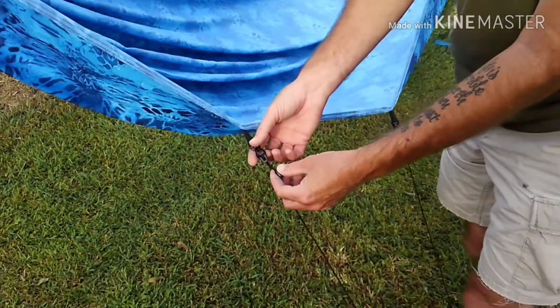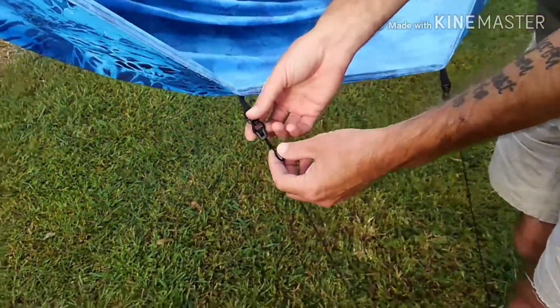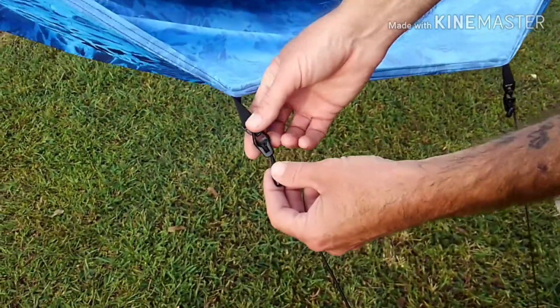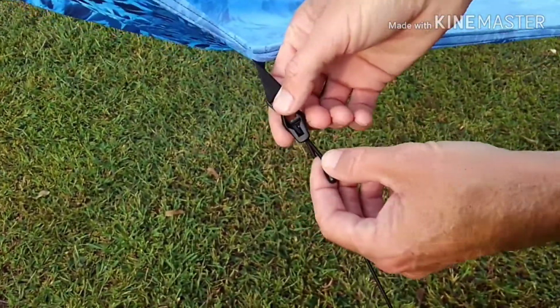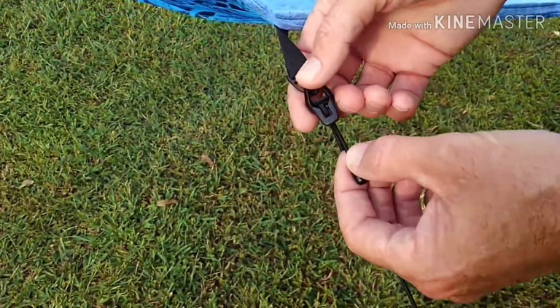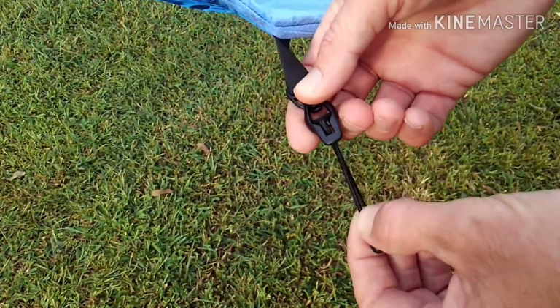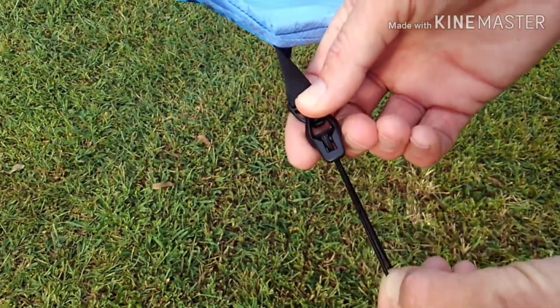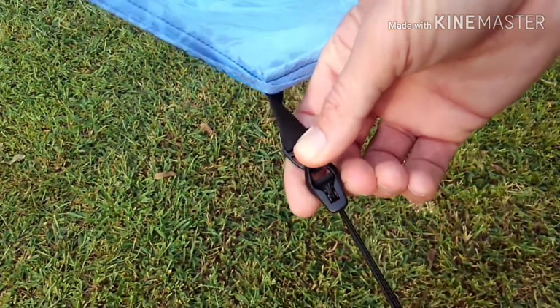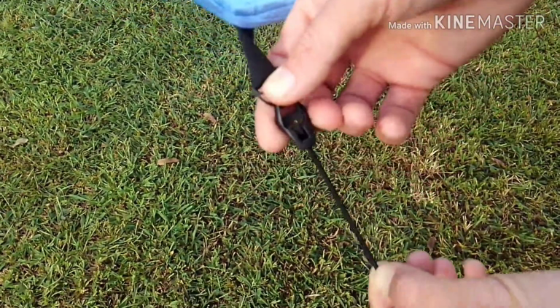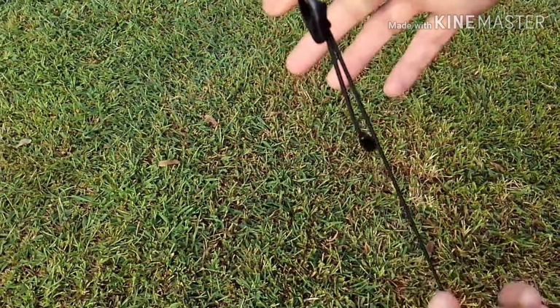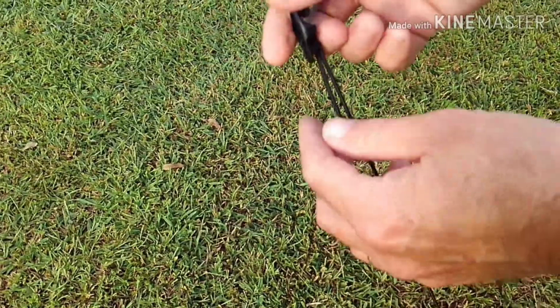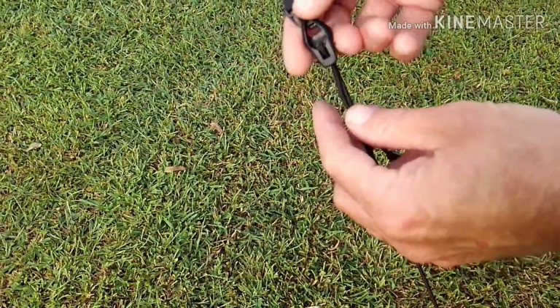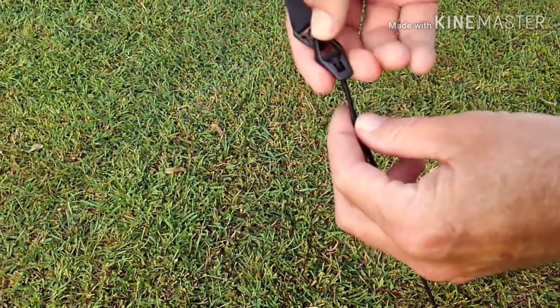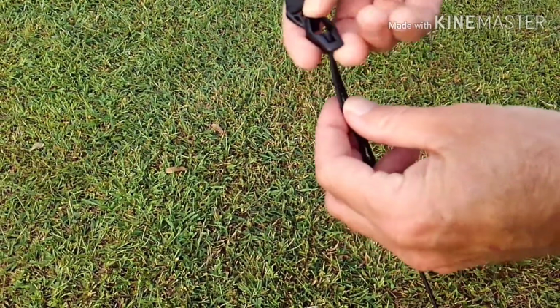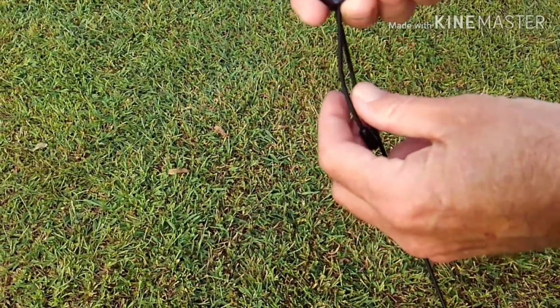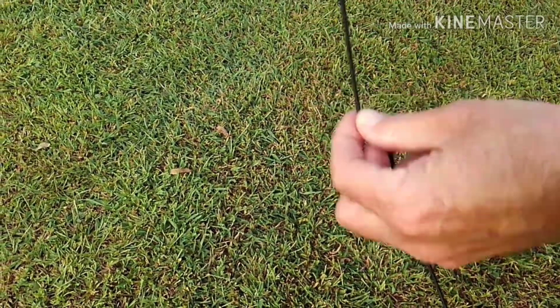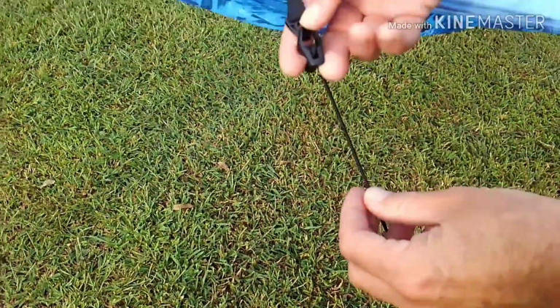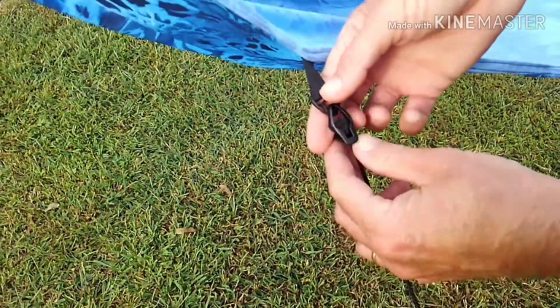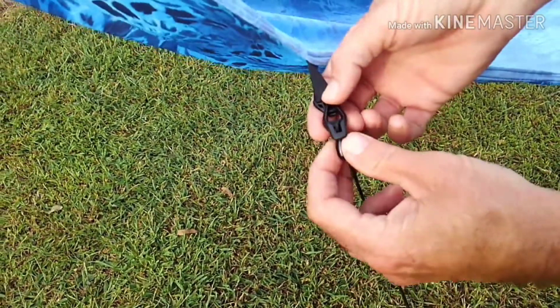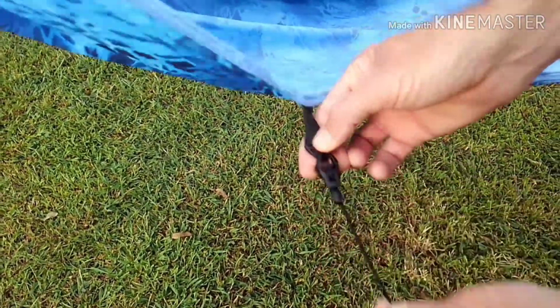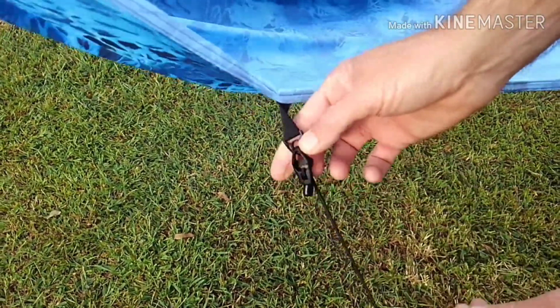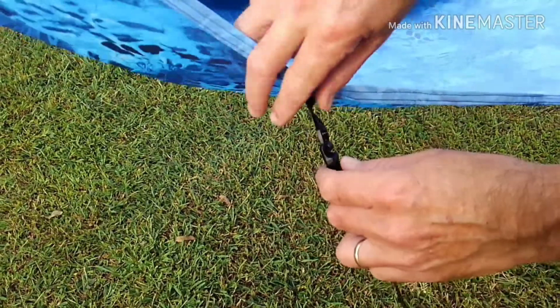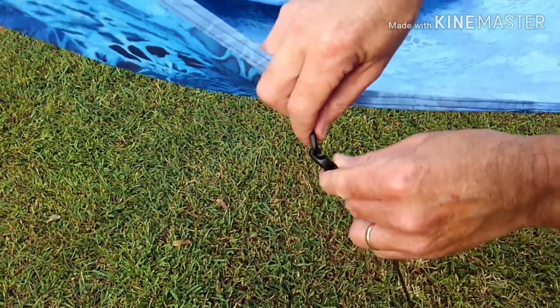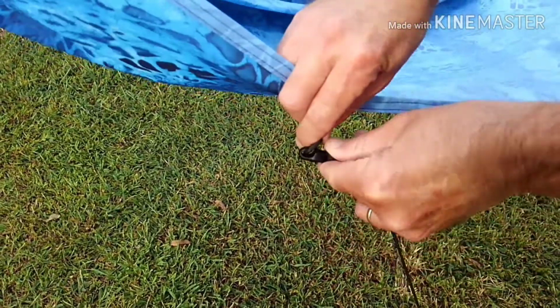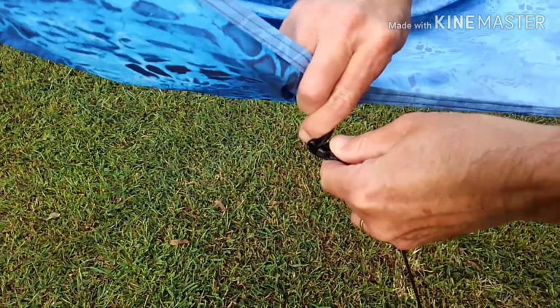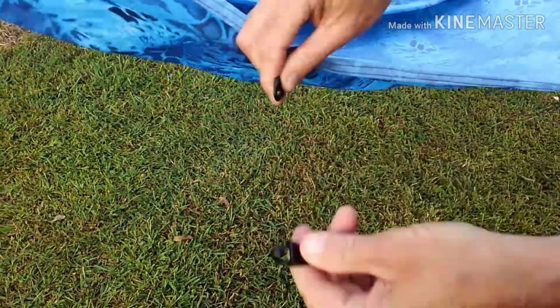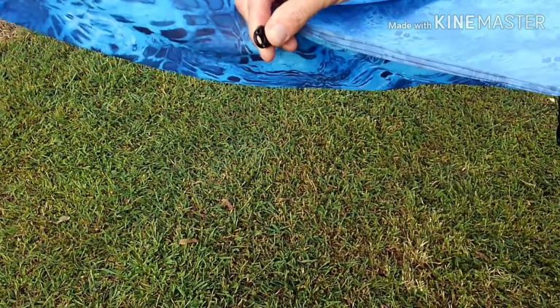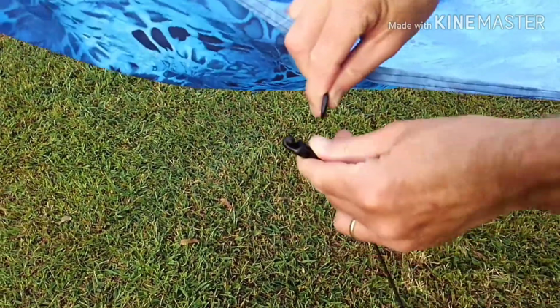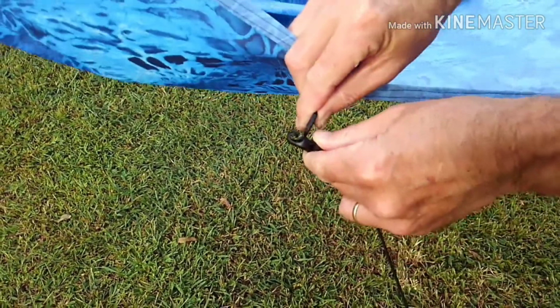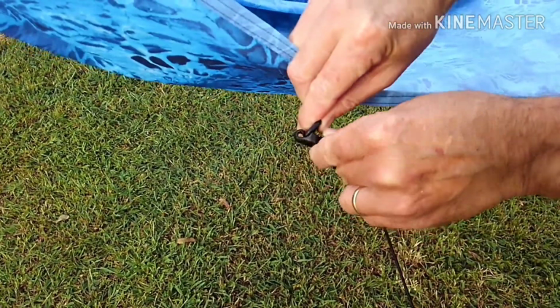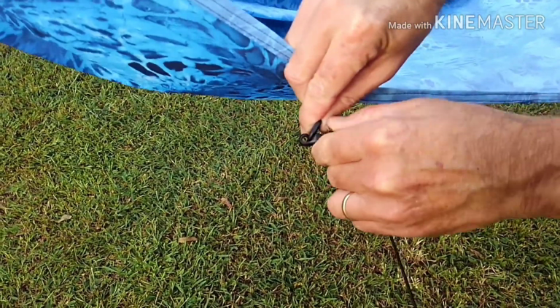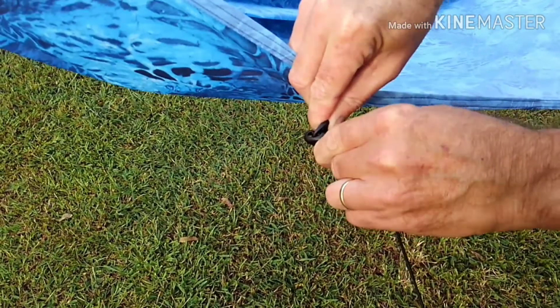They've got these little line locks and all you do is just pull down on it to tighten it. If you want to loosen it, just lift it back up and that loosens it up. And then these also unclip from there, so you can take them off if you decide you don't want them.